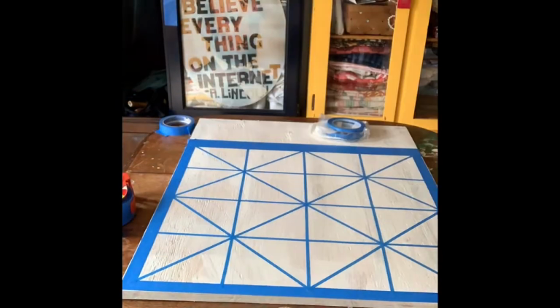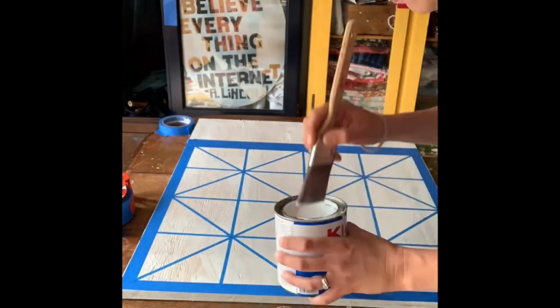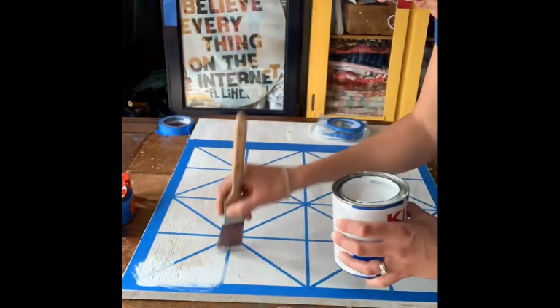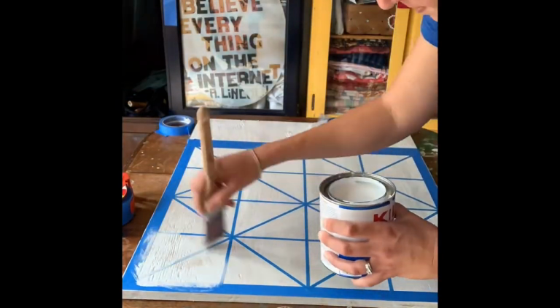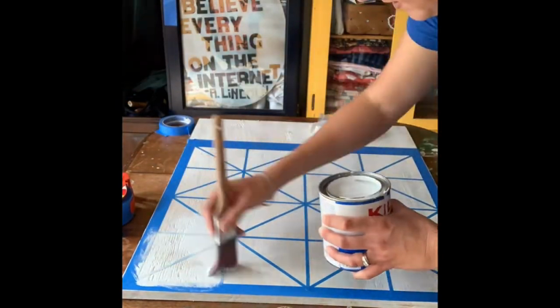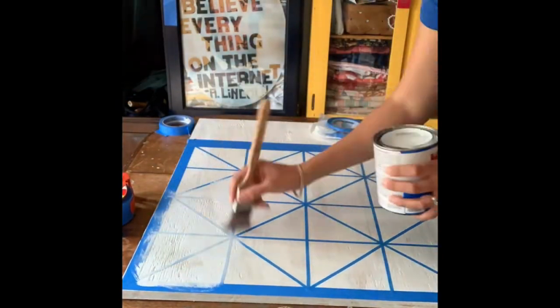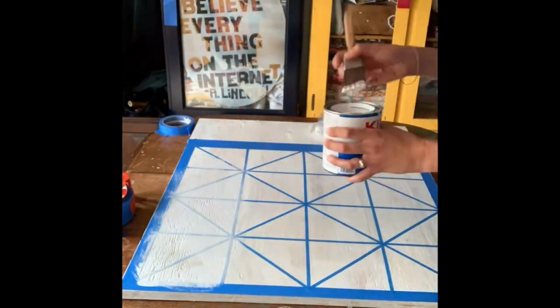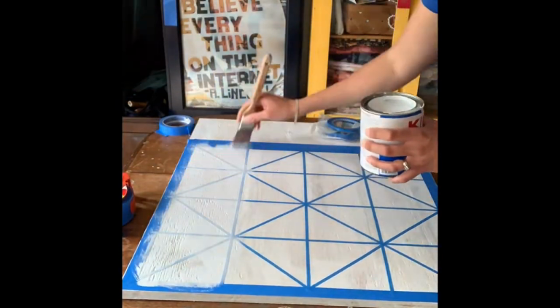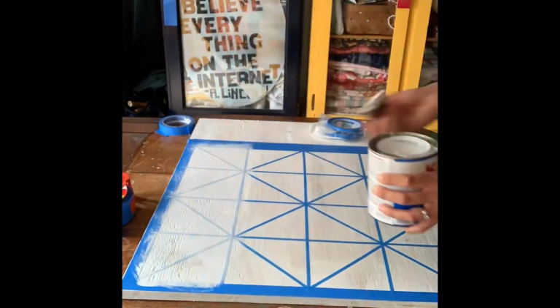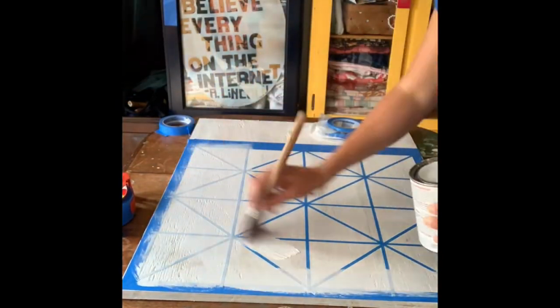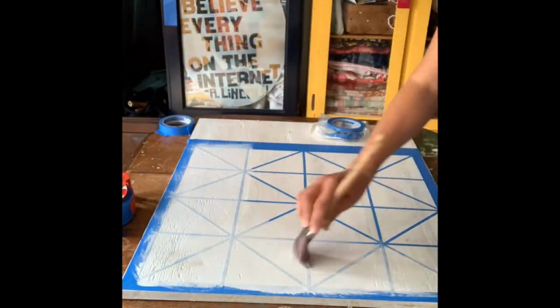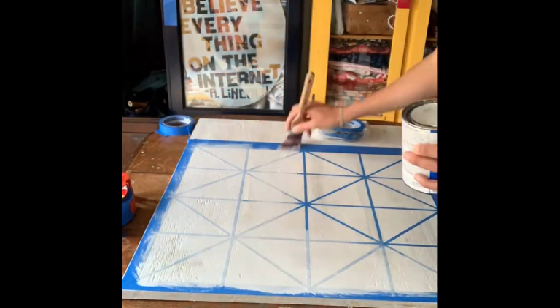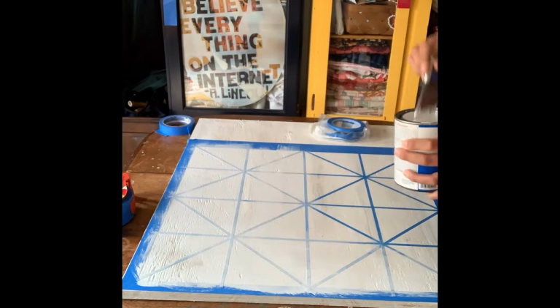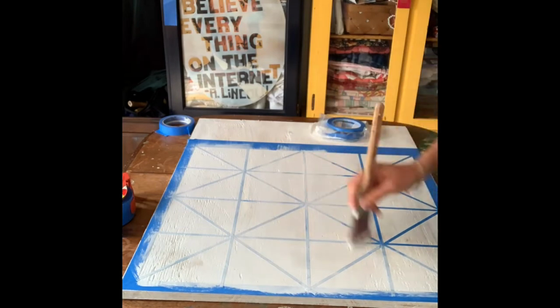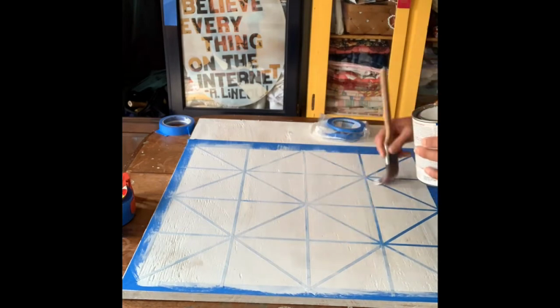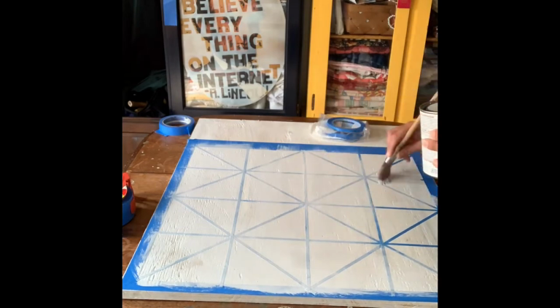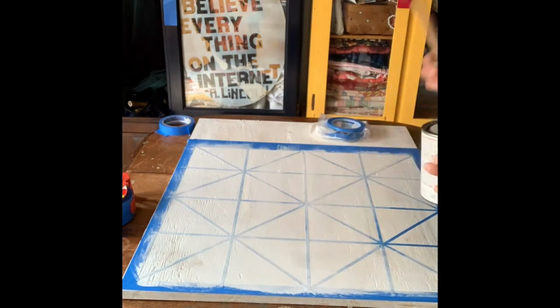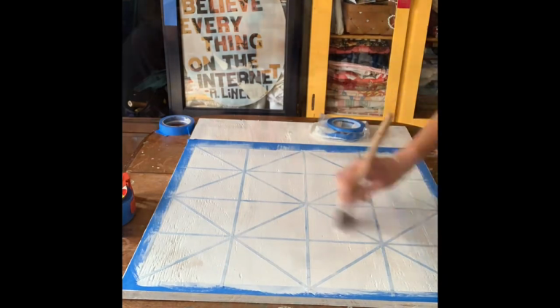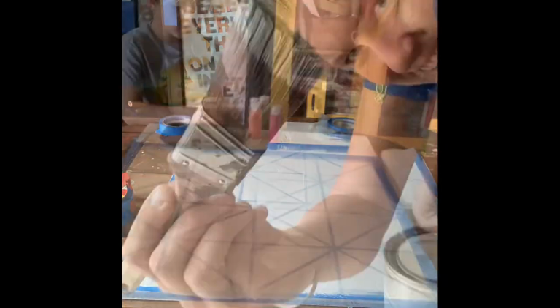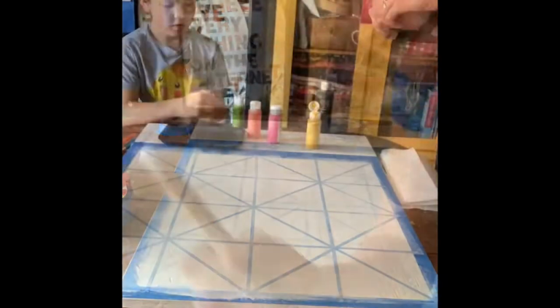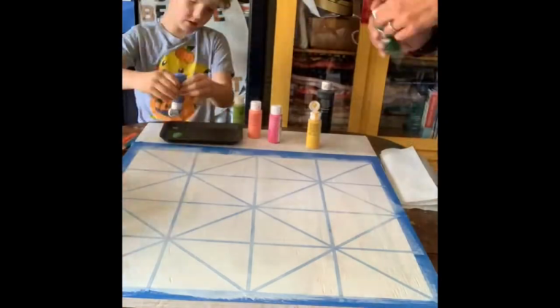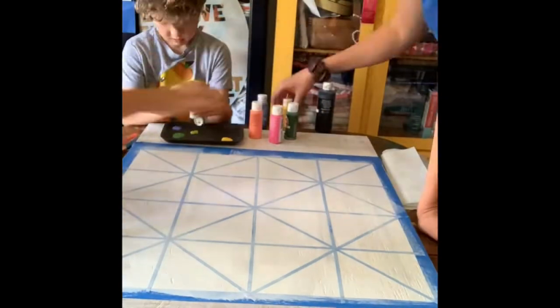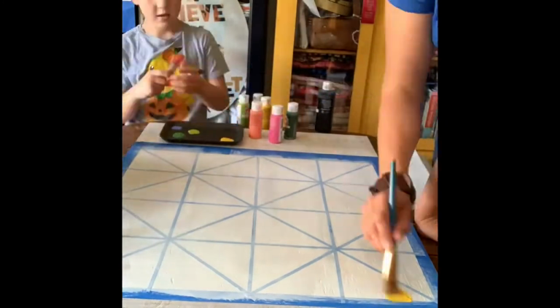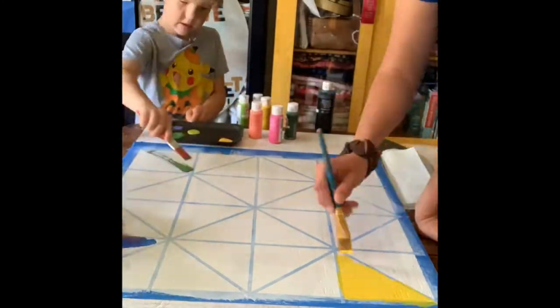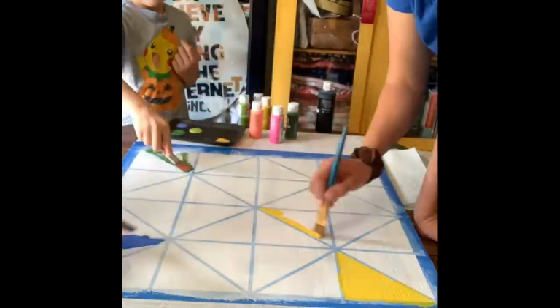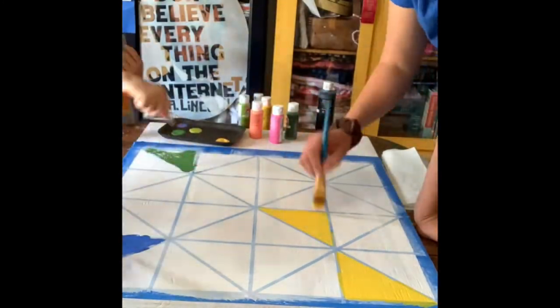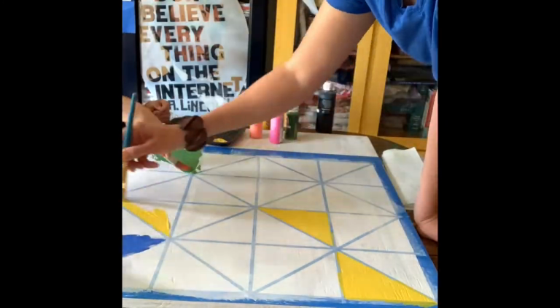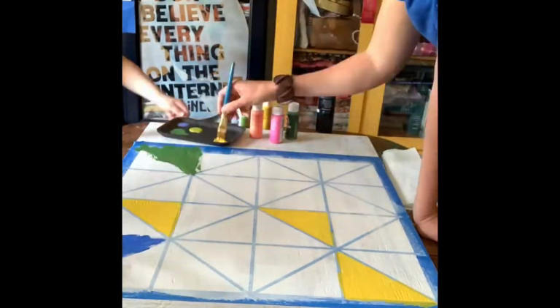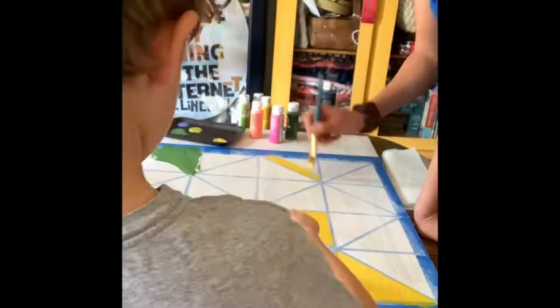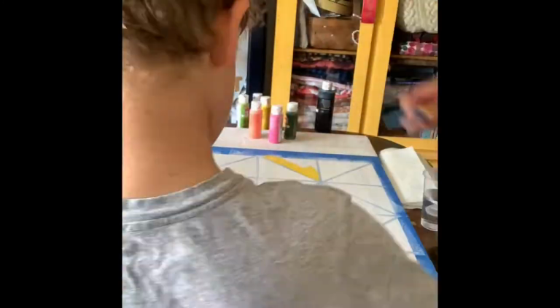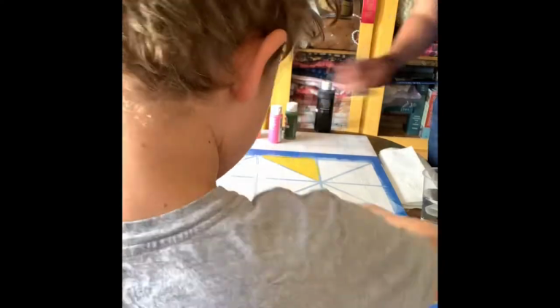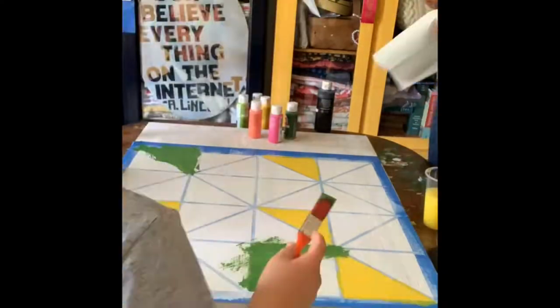Next I took some Kilz and put that over the top. That way if any paint escapes under the tape, it'll be white when it comes through when you peel off the tape.